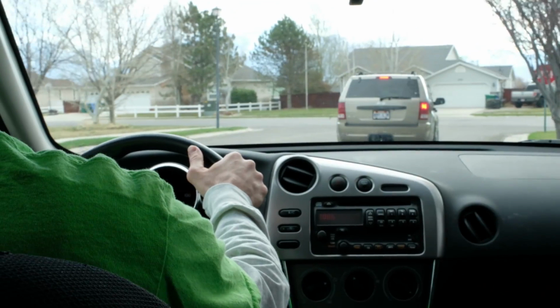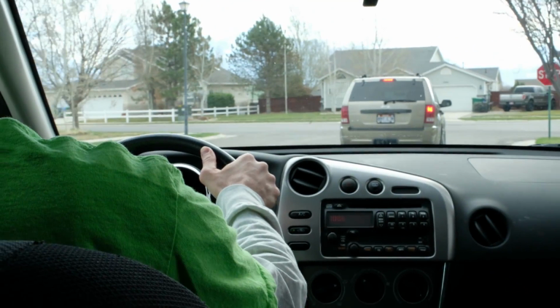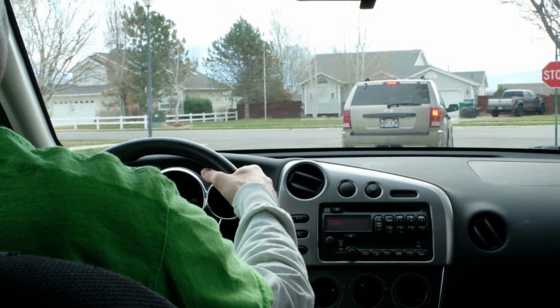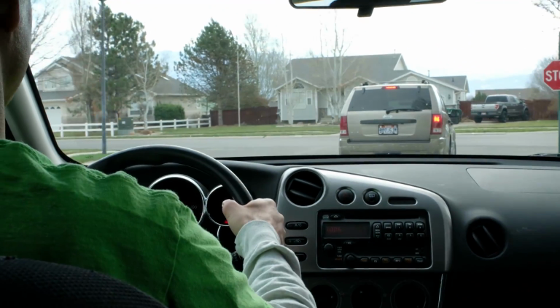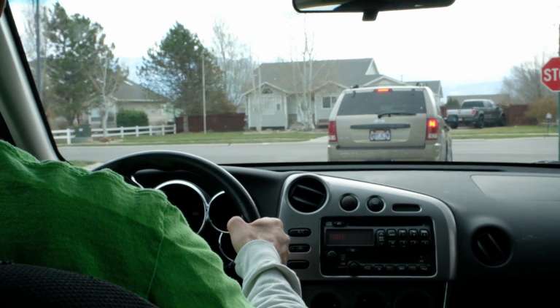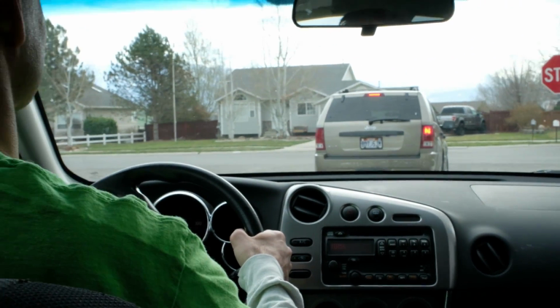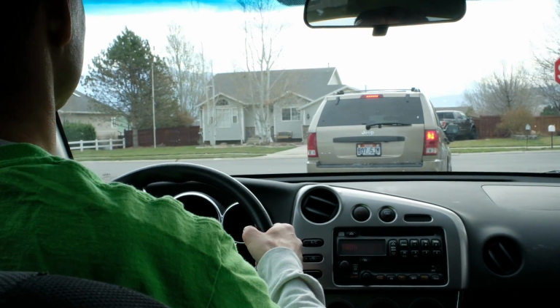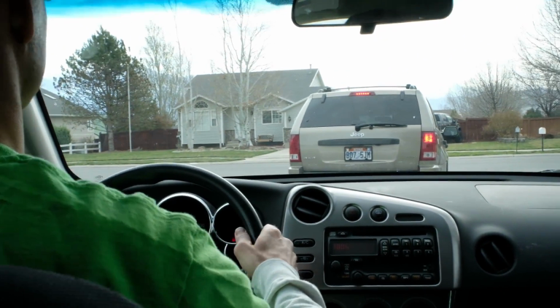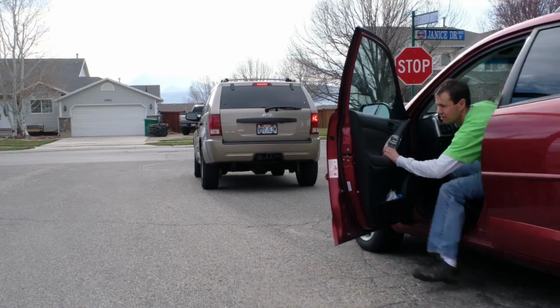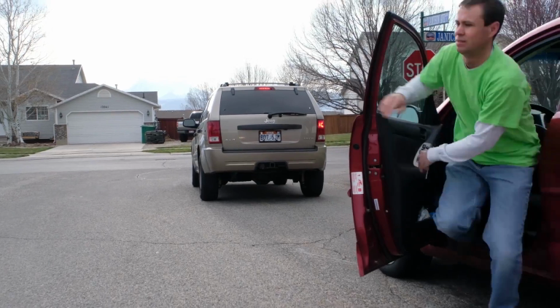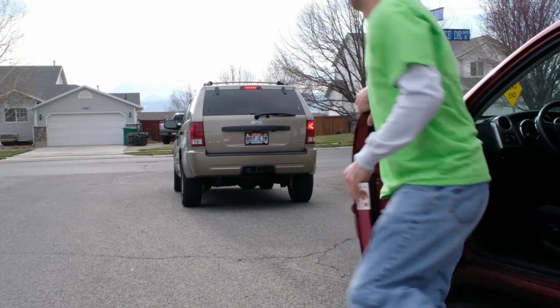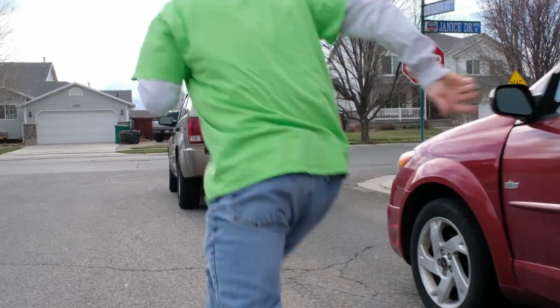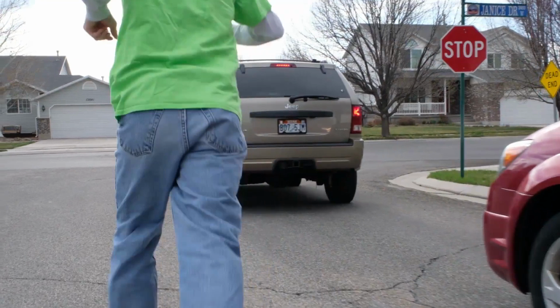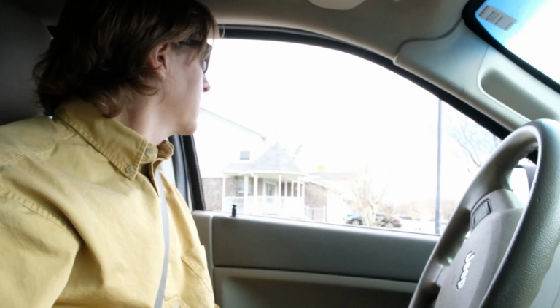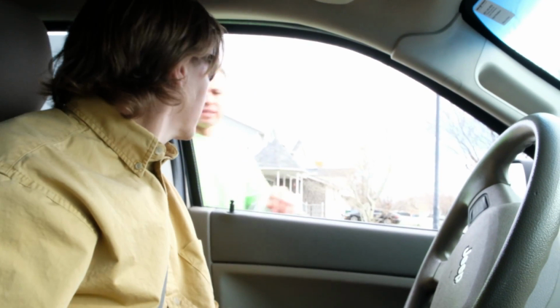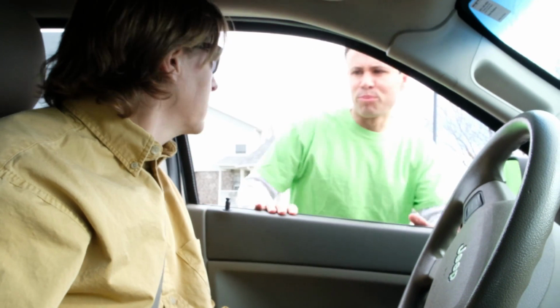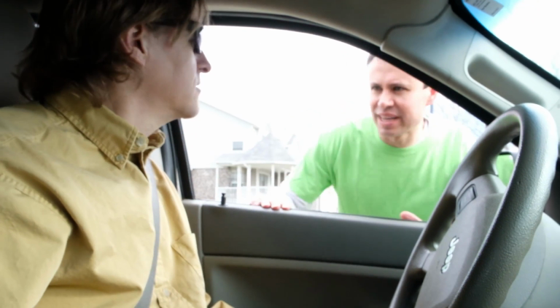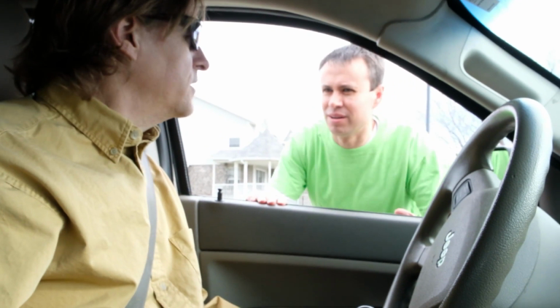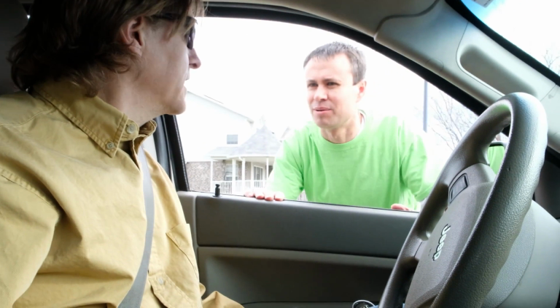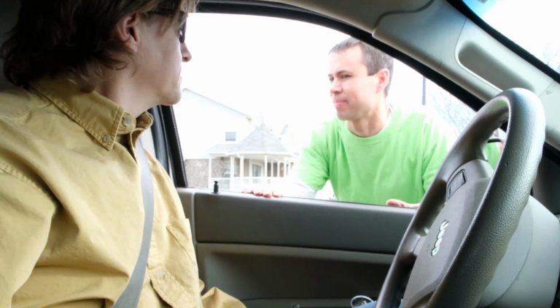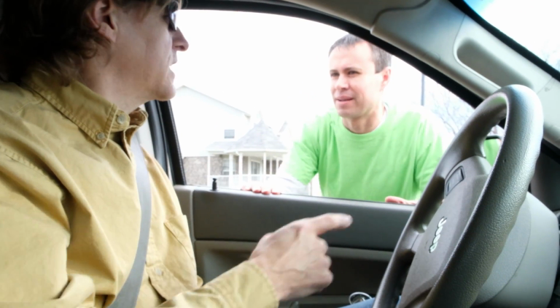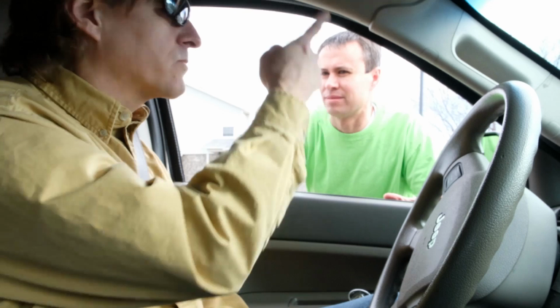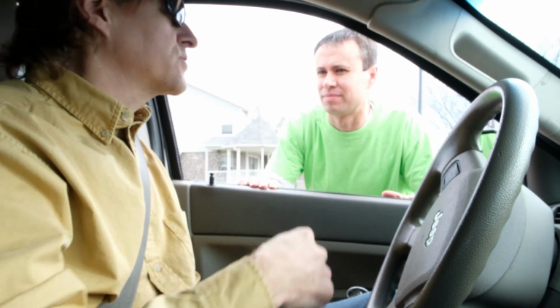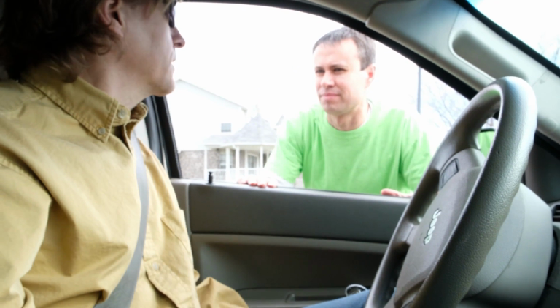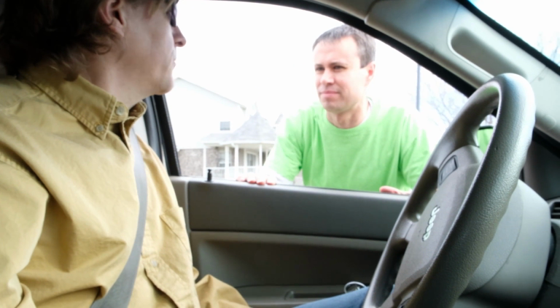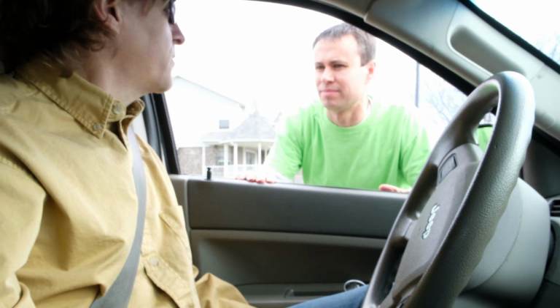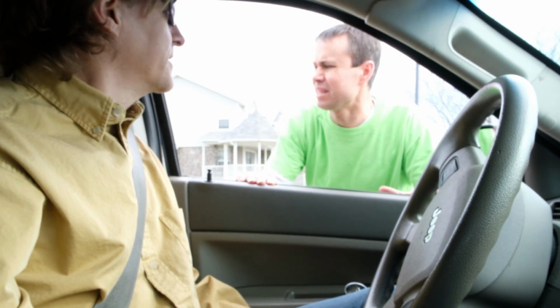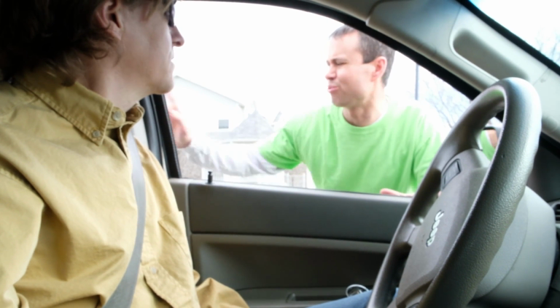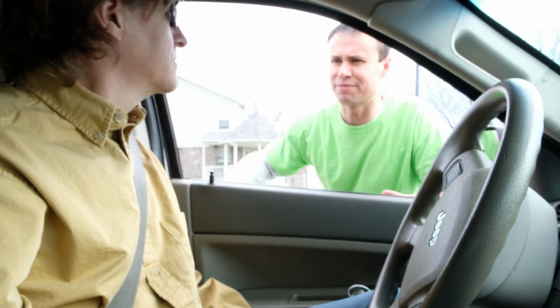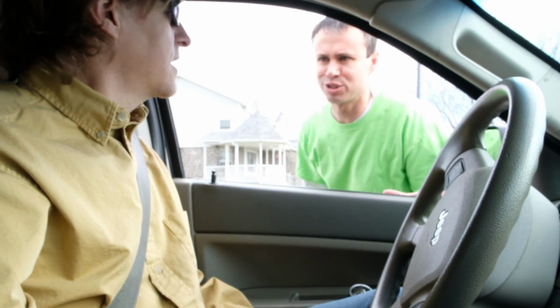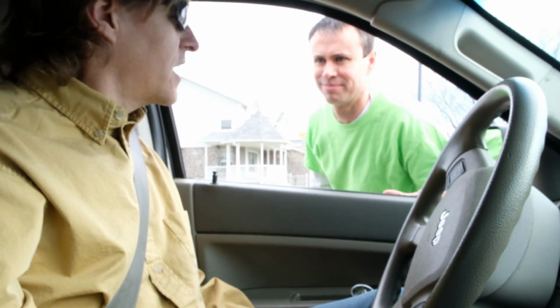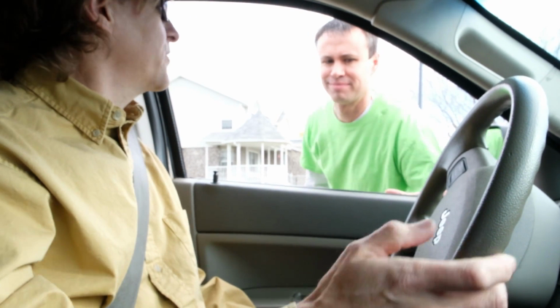Hey, I wonder if Harley knows his brake light's out. That could cause a real problem. Hey Harley, you know the brake light's out? No, I didn't know that. There's a car store right around the corner. Why don't we go get some parts? Yeah, let's do it. It's really easy fix. I'll show you how. Awesome, sounds great.